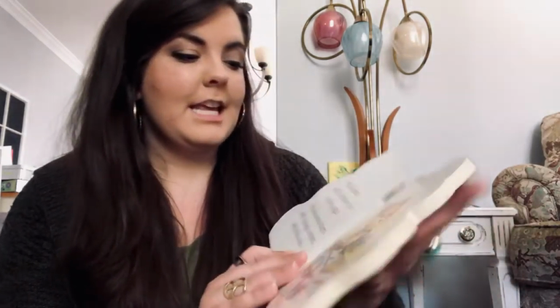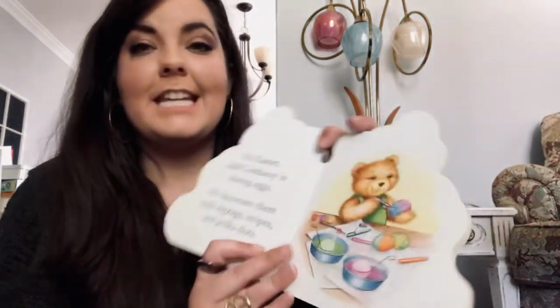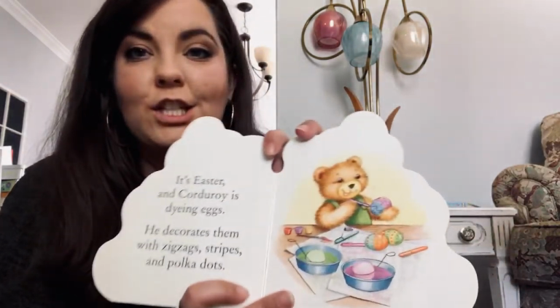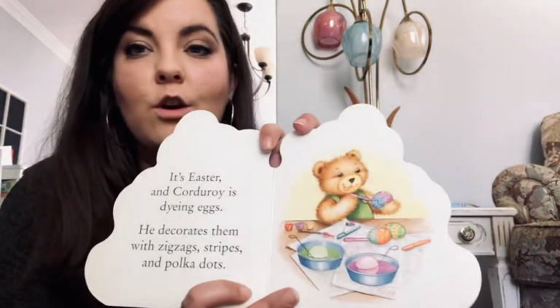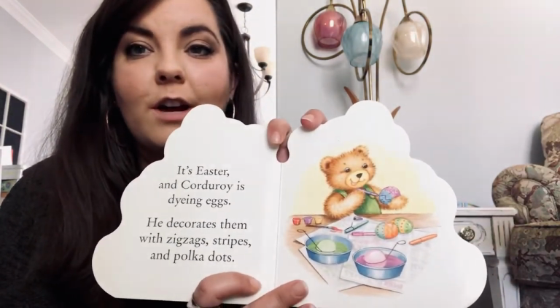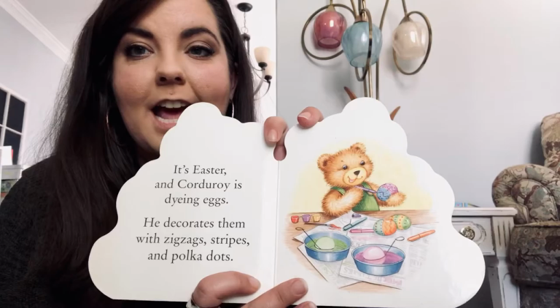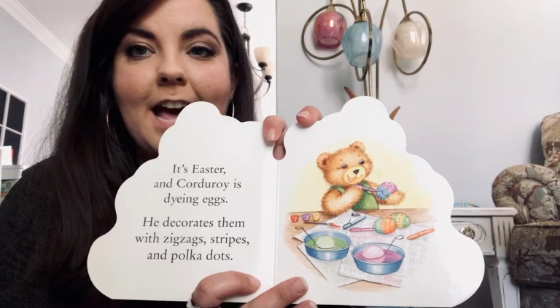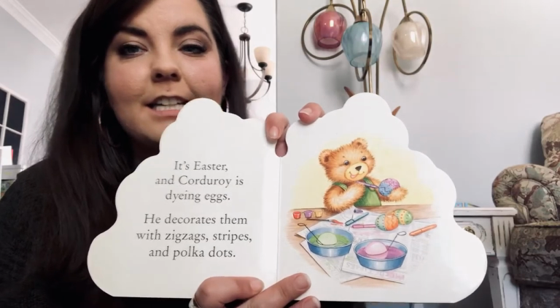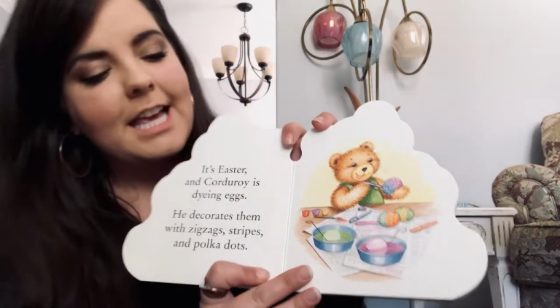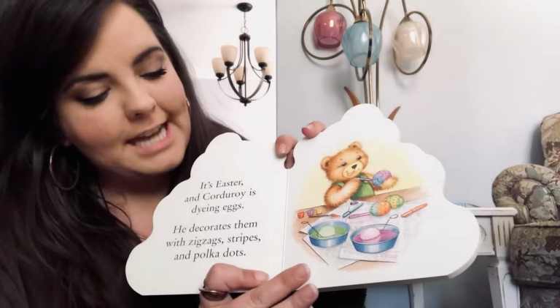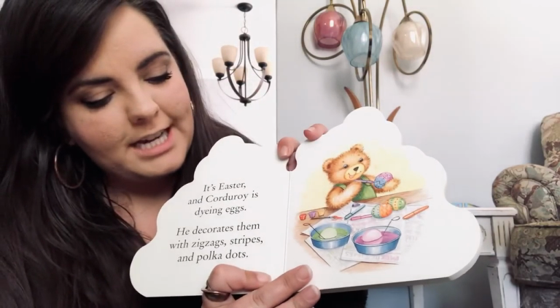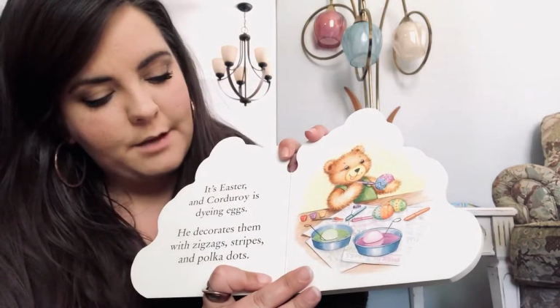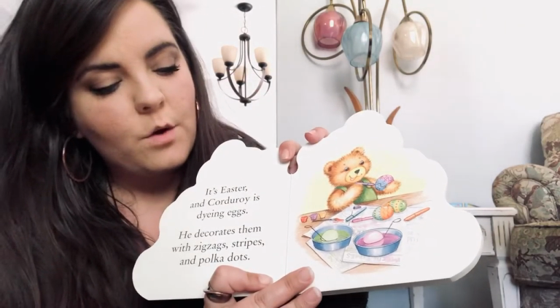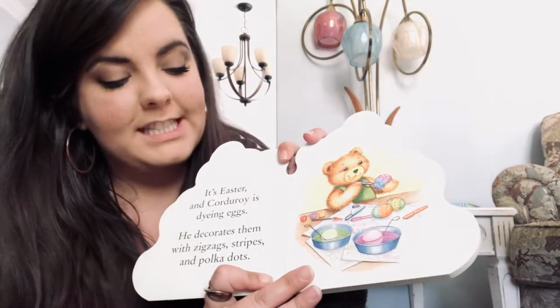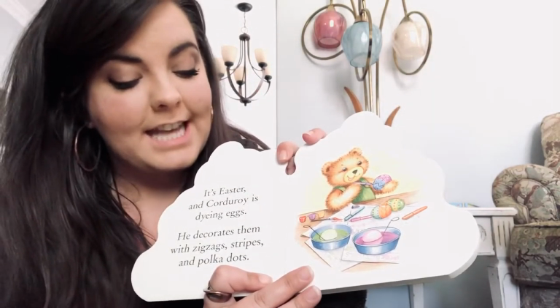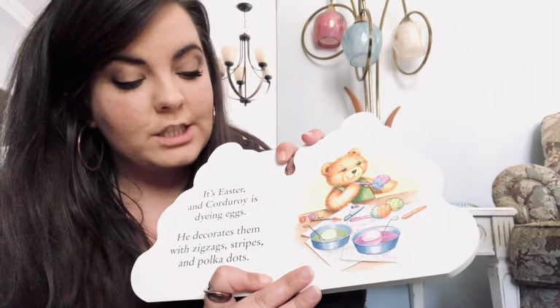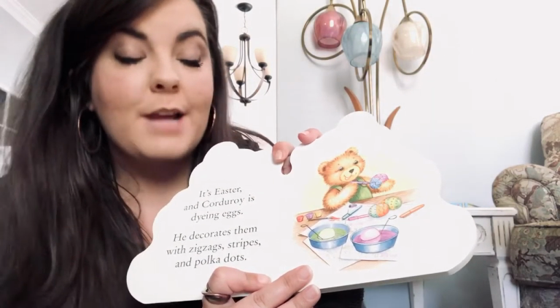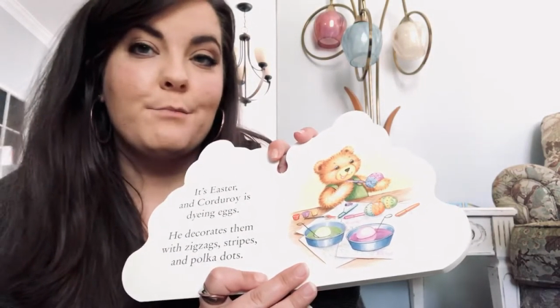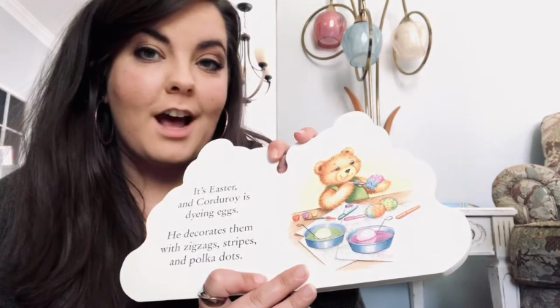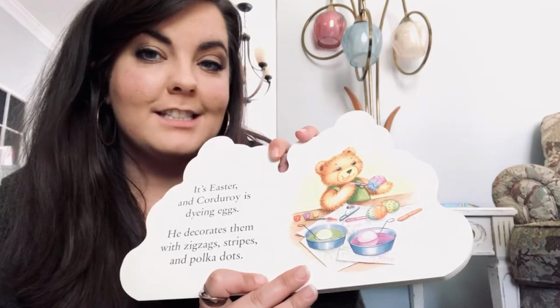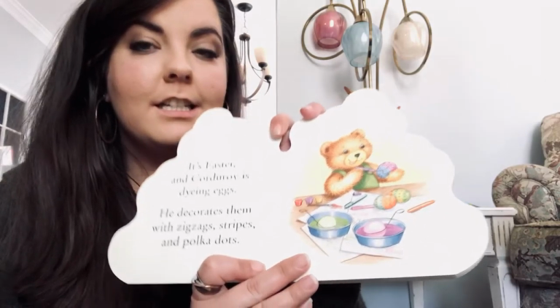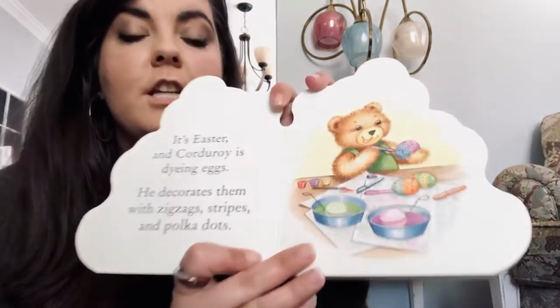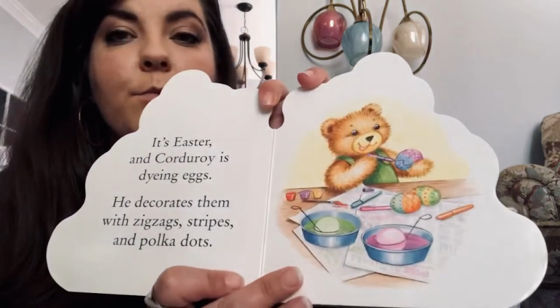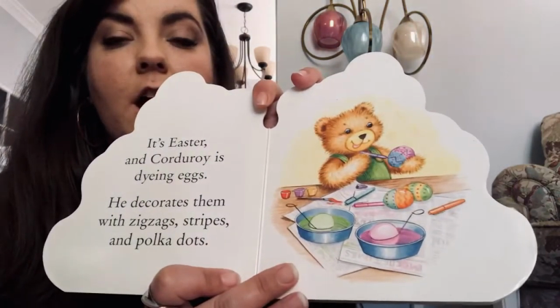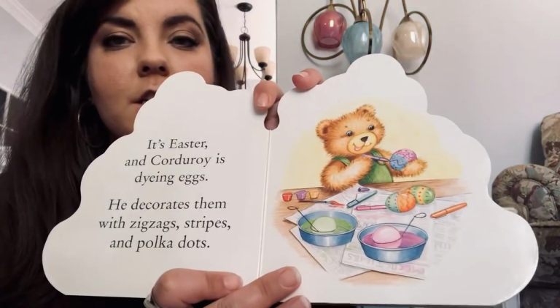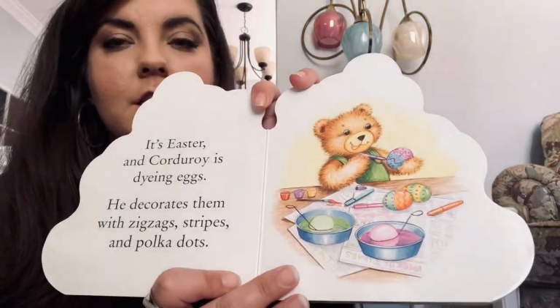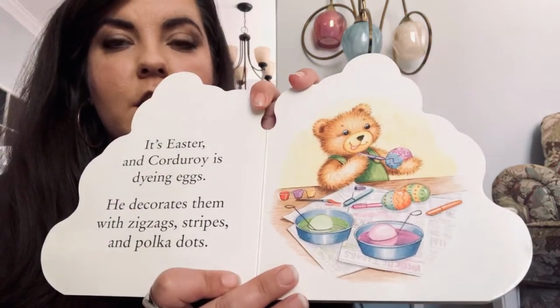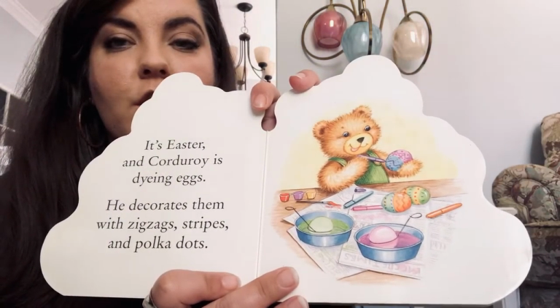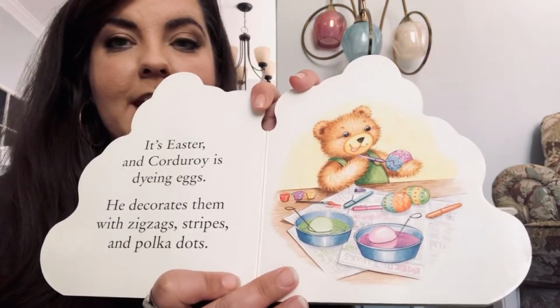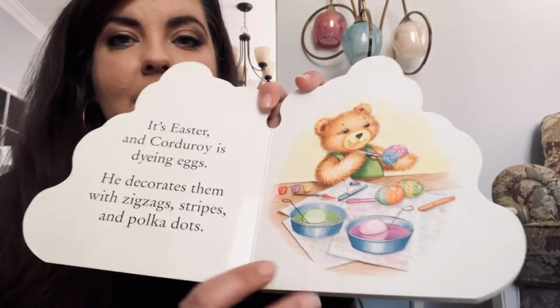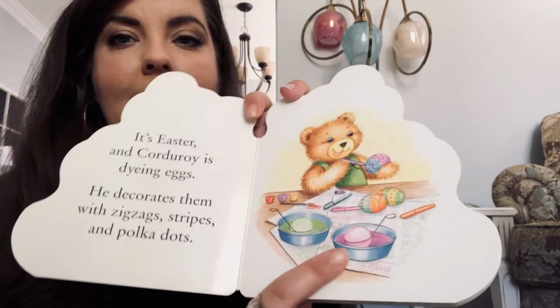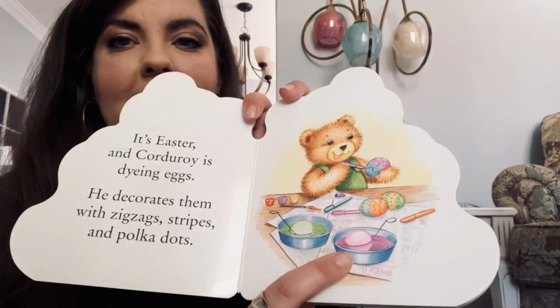It's Easter and Corduroy is dying eggs. He decorates them with zigzags, stripes, and polka dots. Do y'all see the pretty colors? There's green and pink.